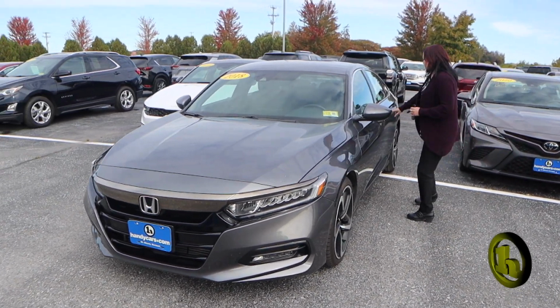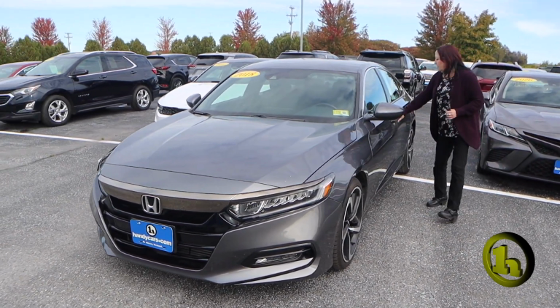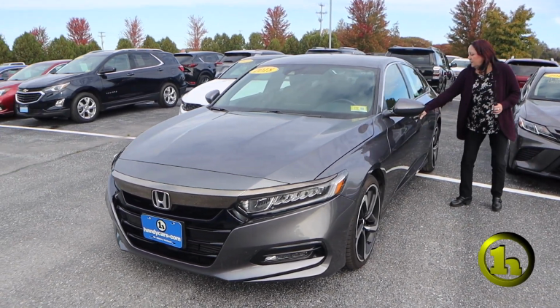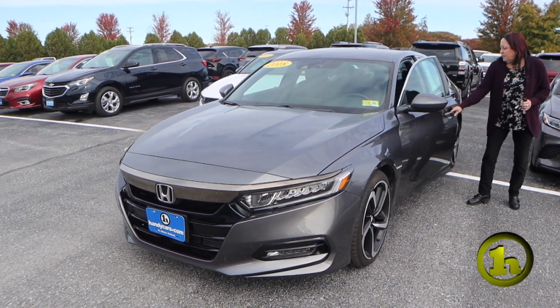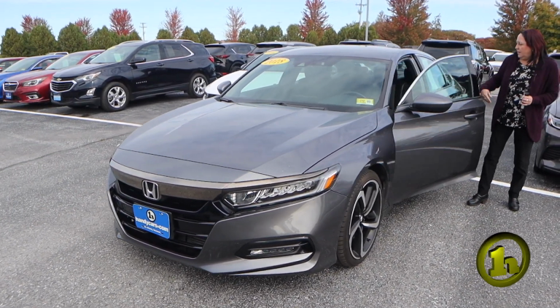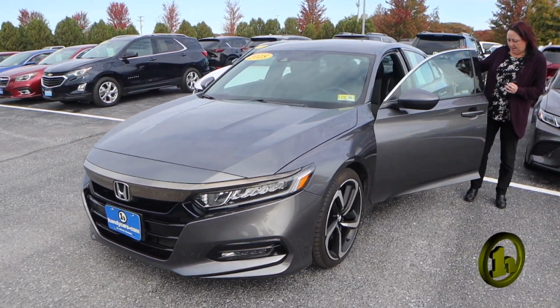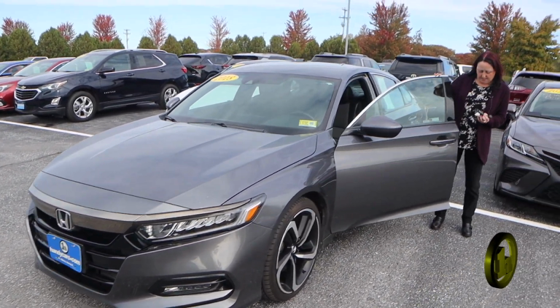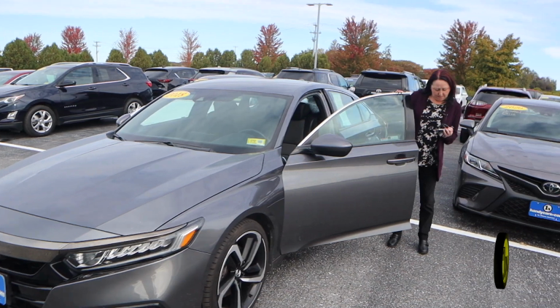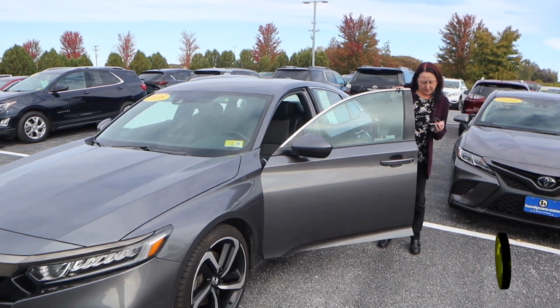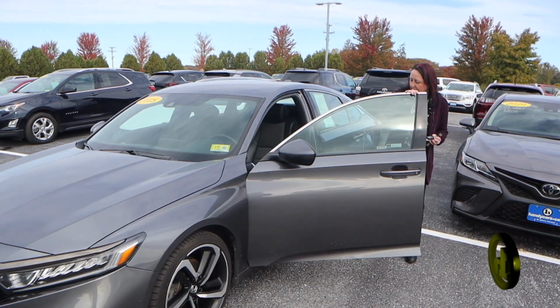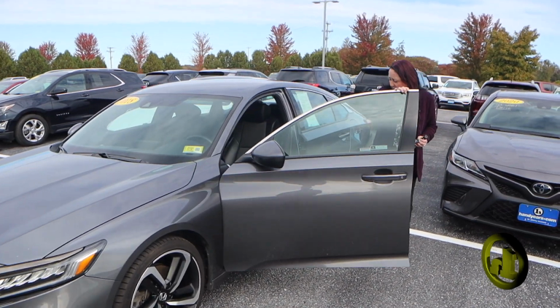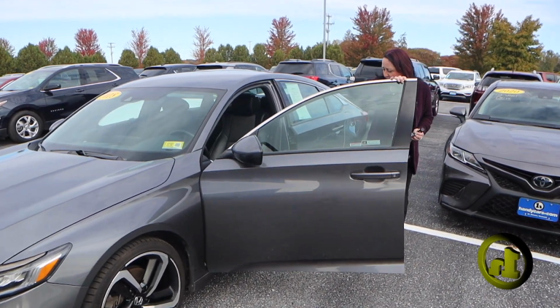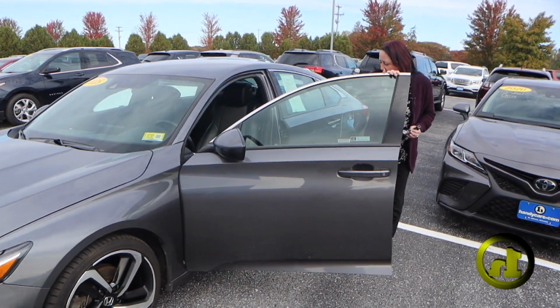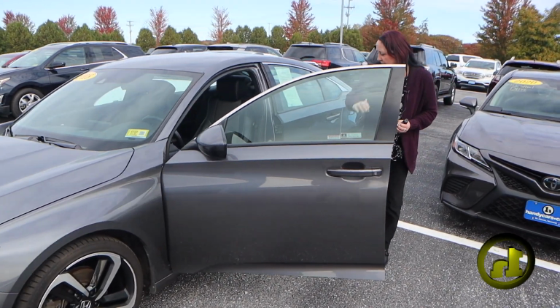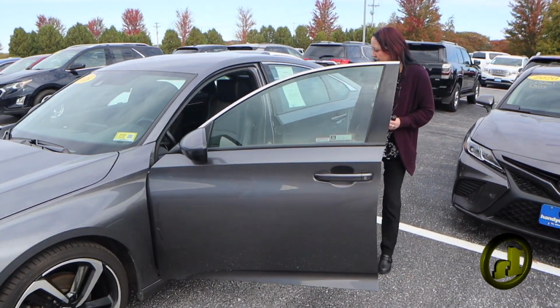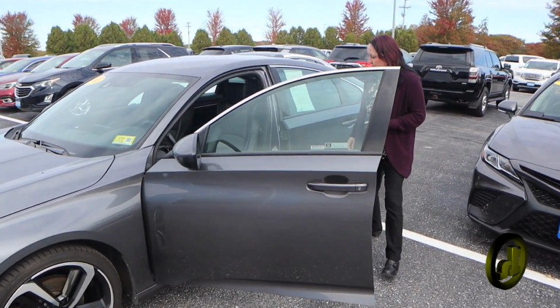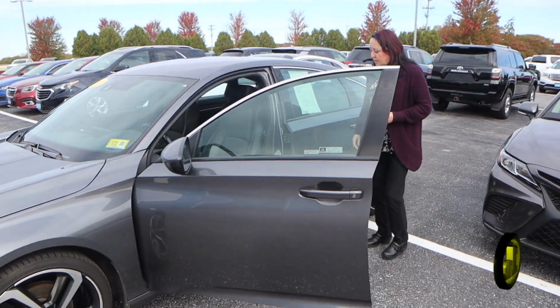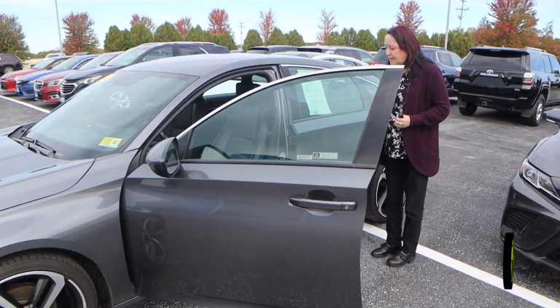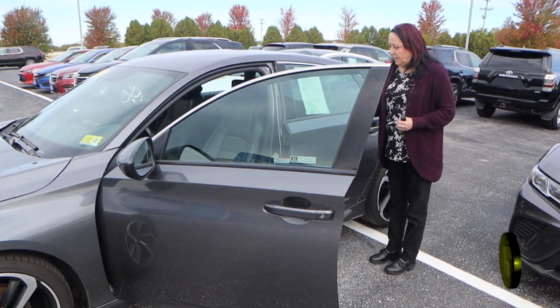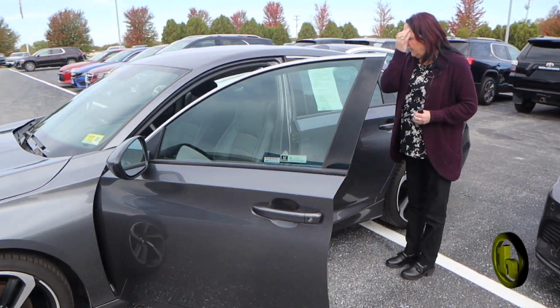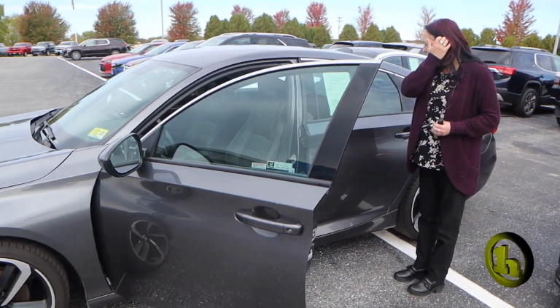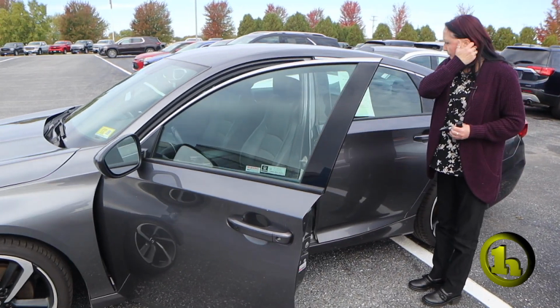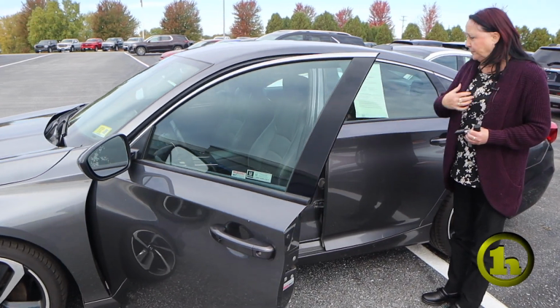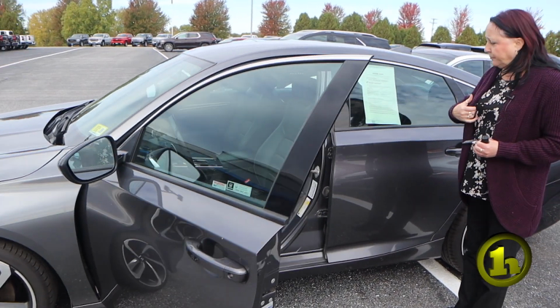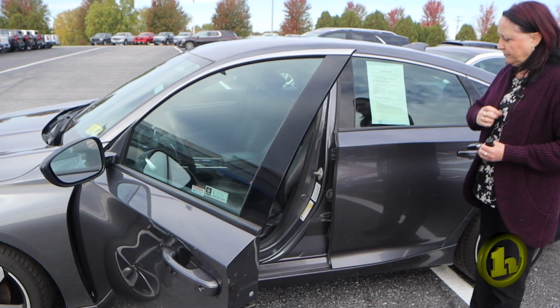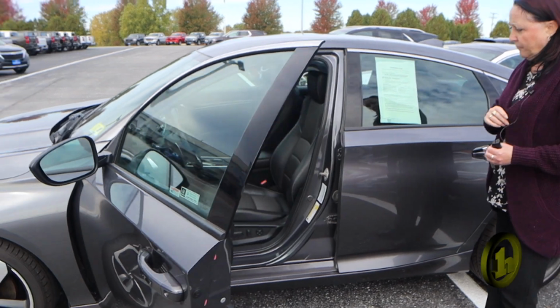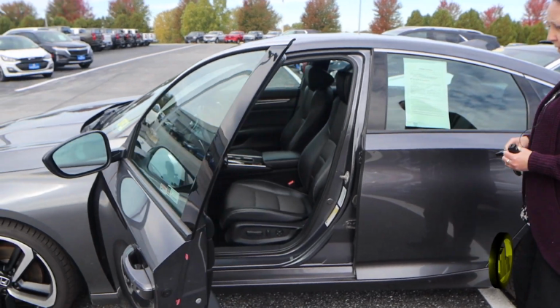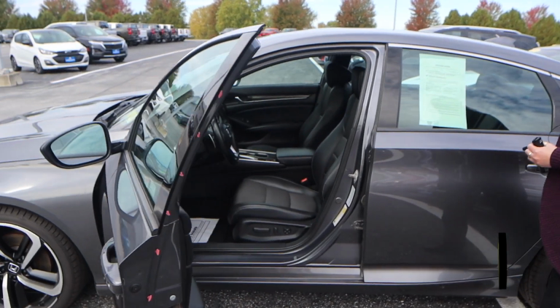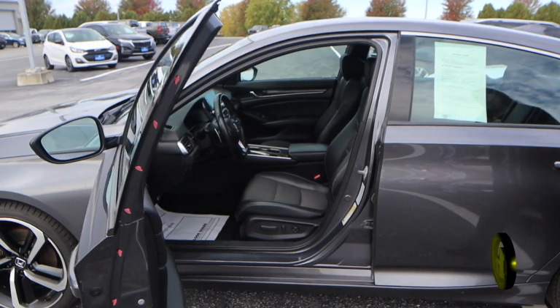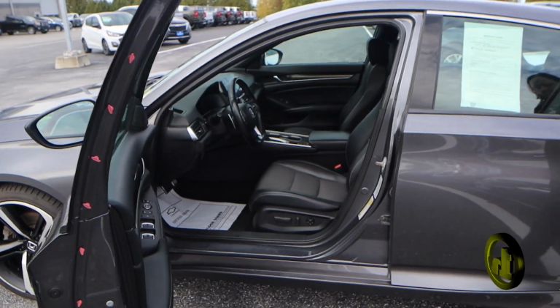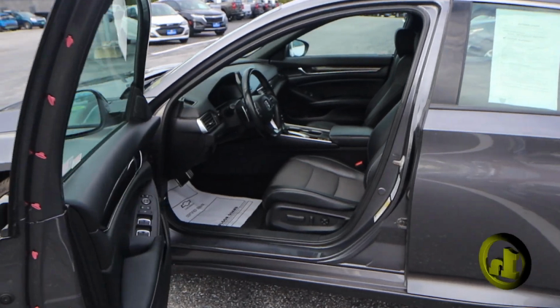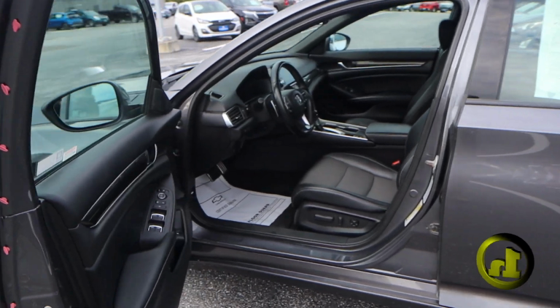So this is — what is this — an '18. It's nice, it's clean on the inside, has nice power seats.